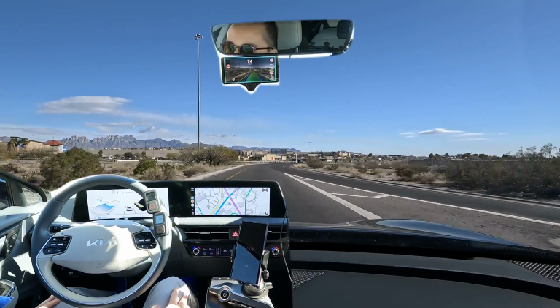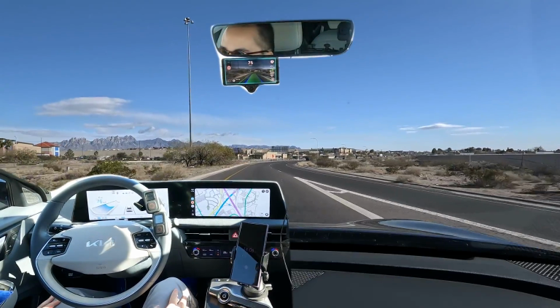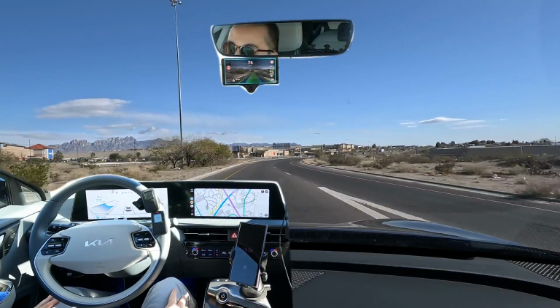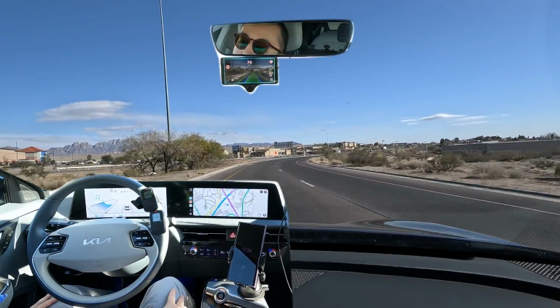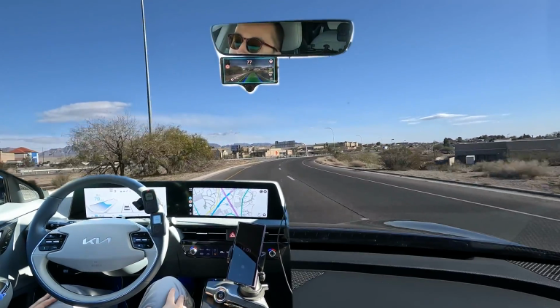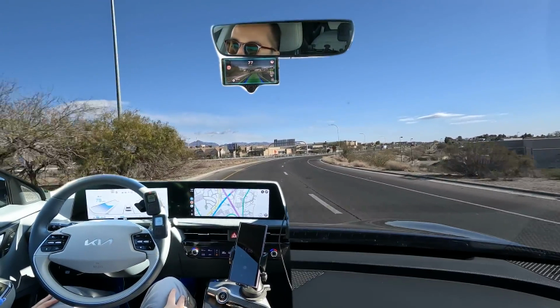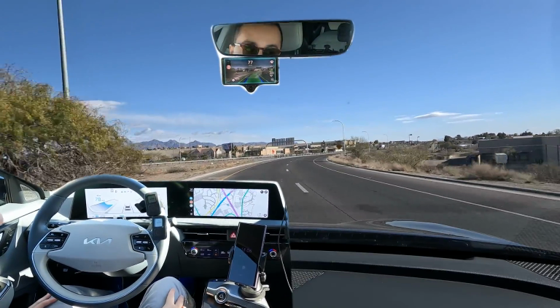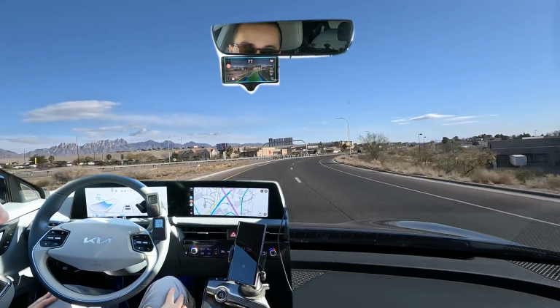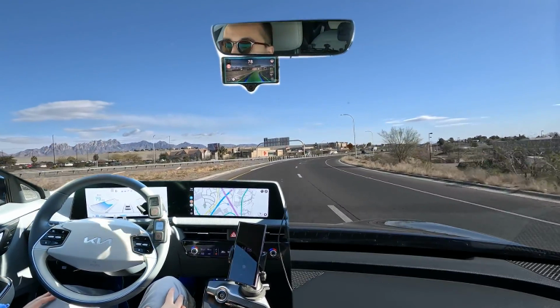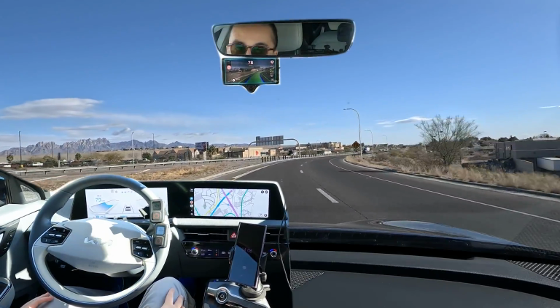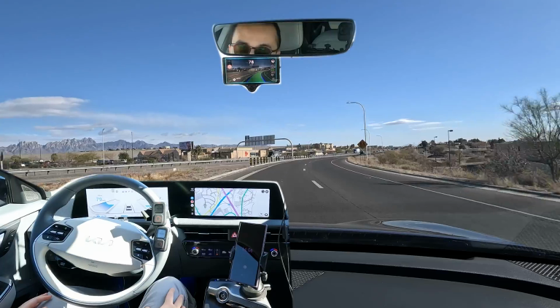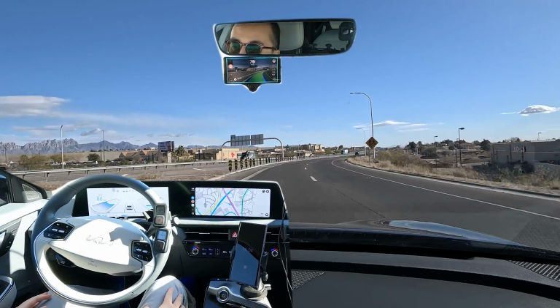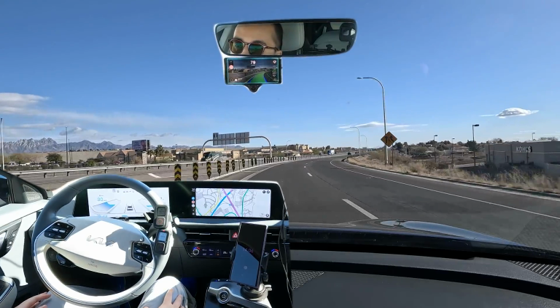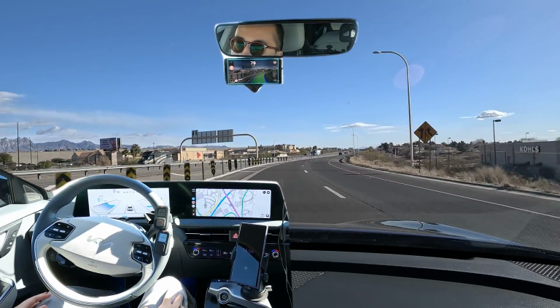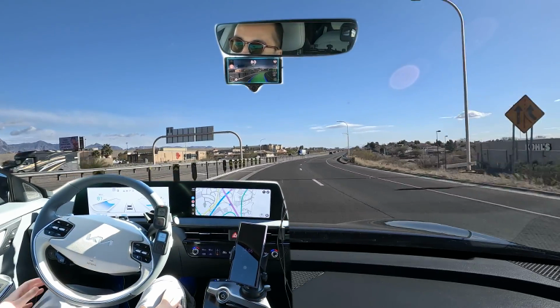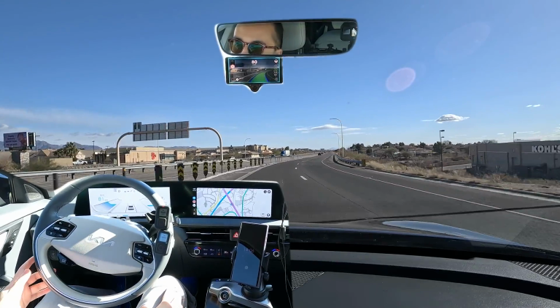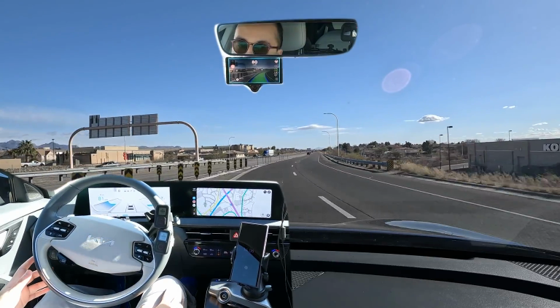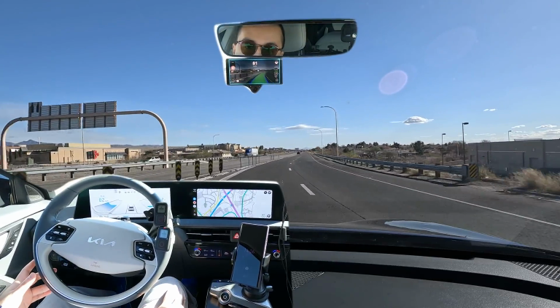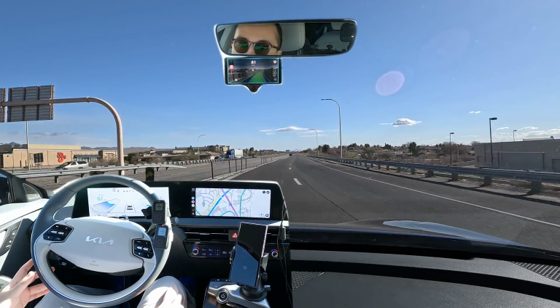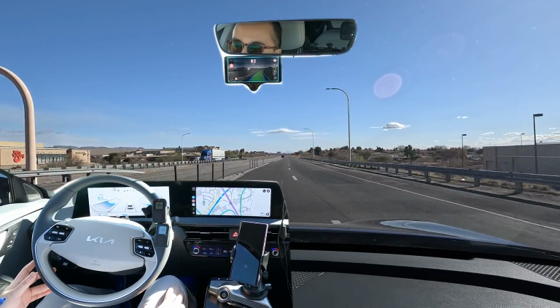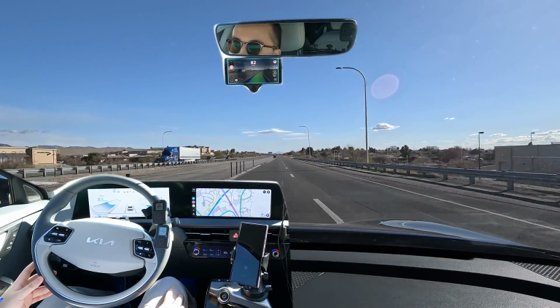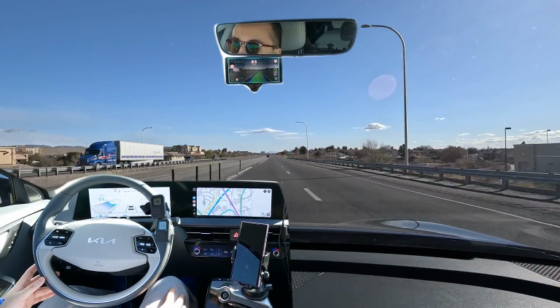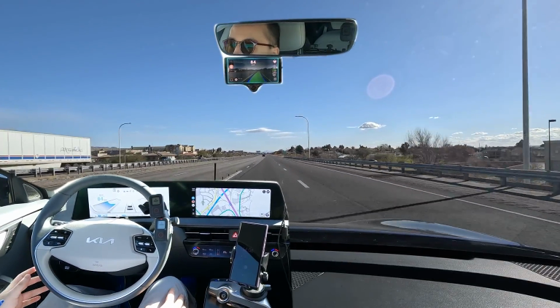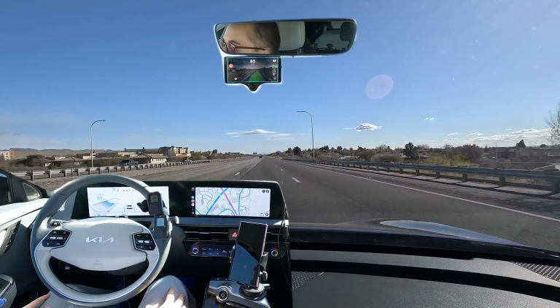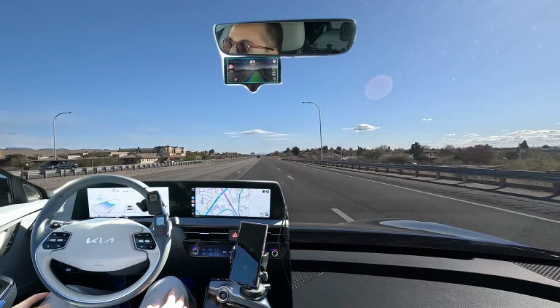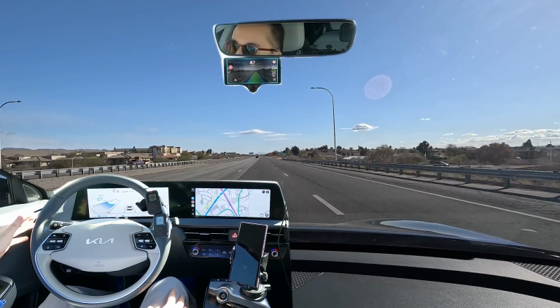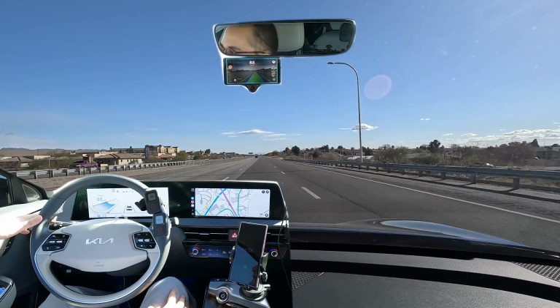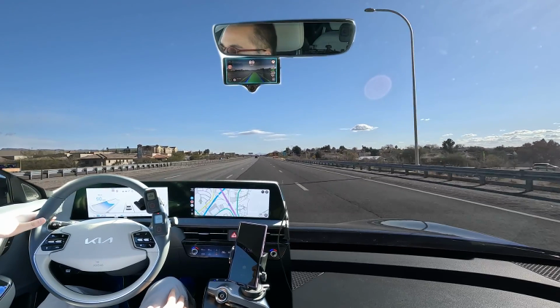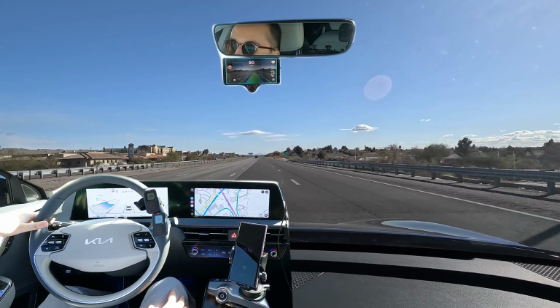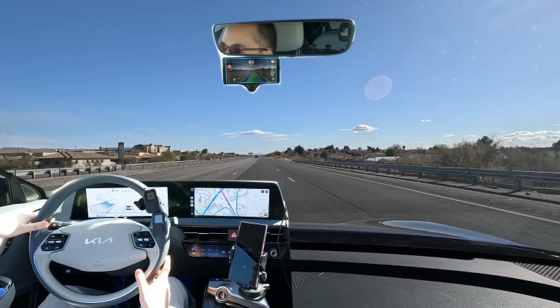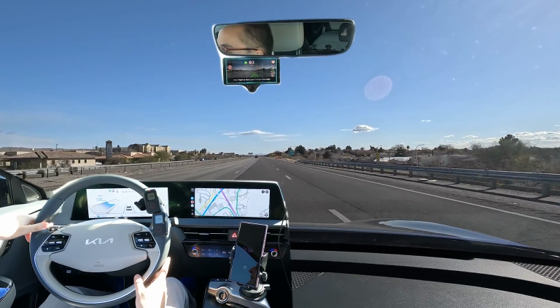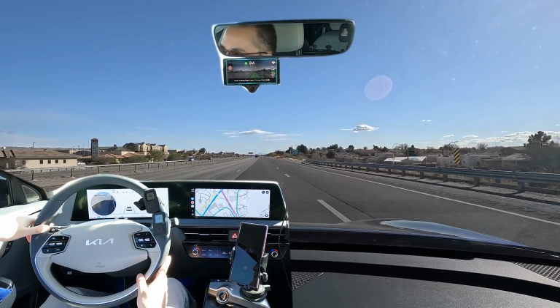Been able to take it hands-free so far, and here's this other curve. Let's make sure there's no car in that side. You'll see it is getting a little close to the line, but it did pretty good — yeah, it did really good there.